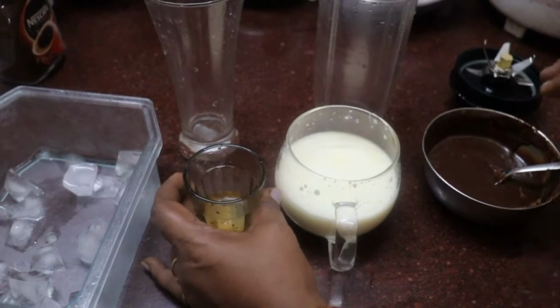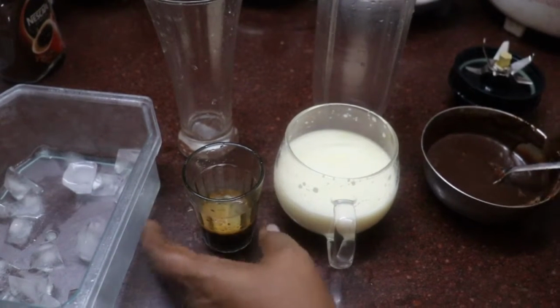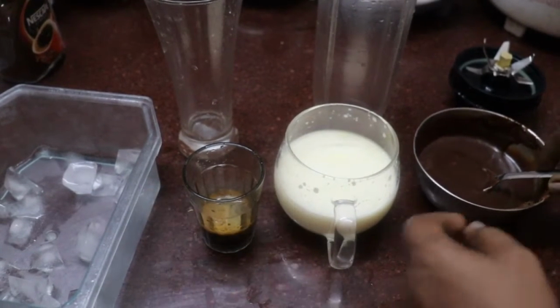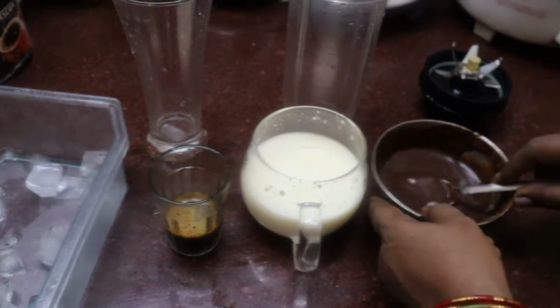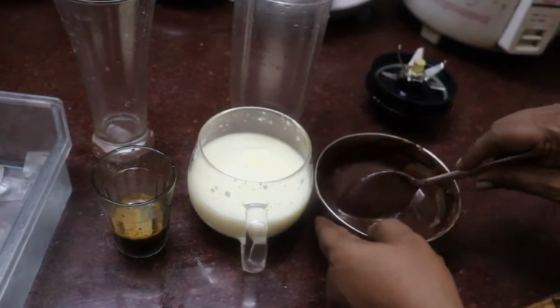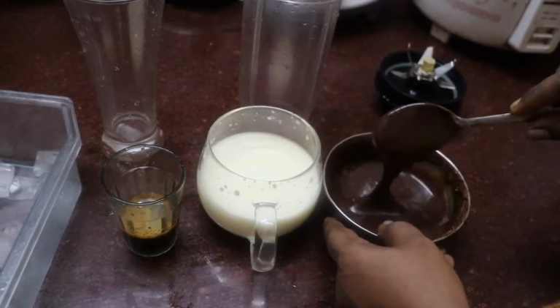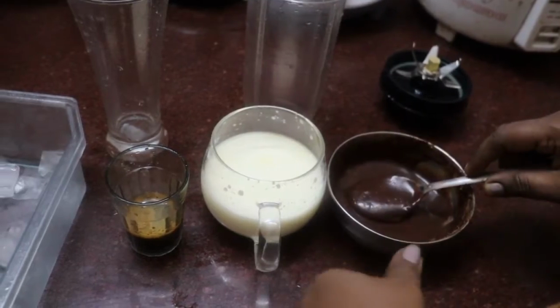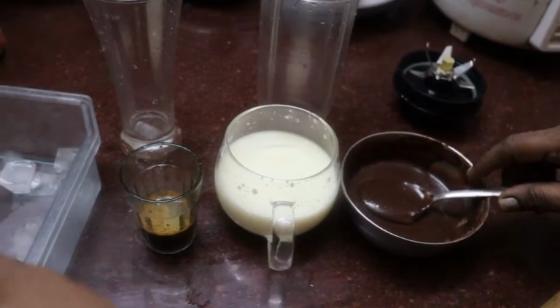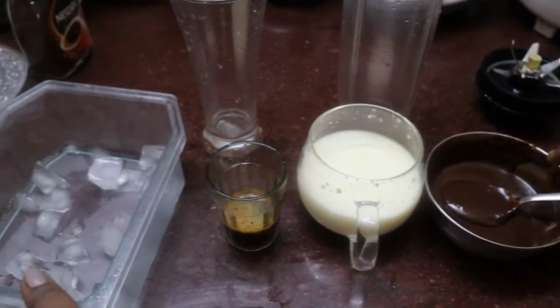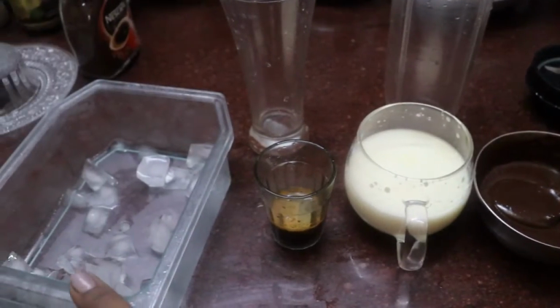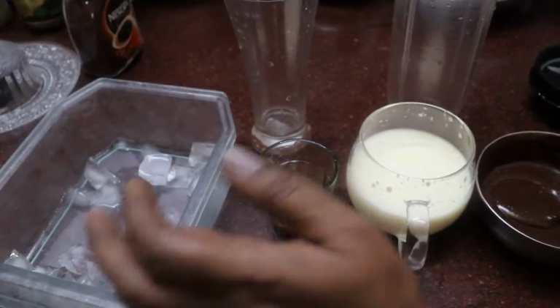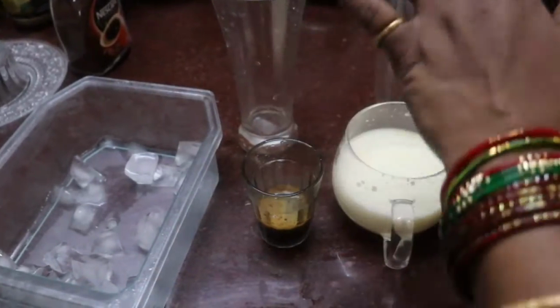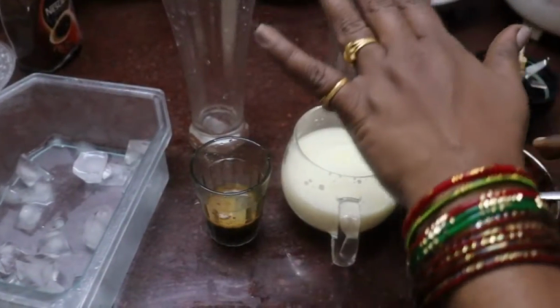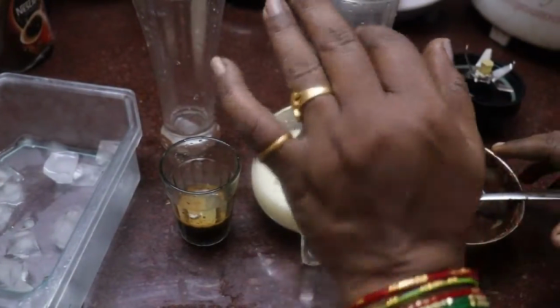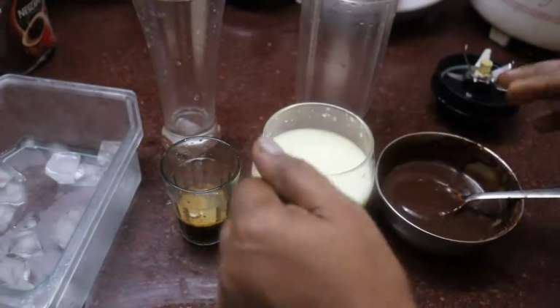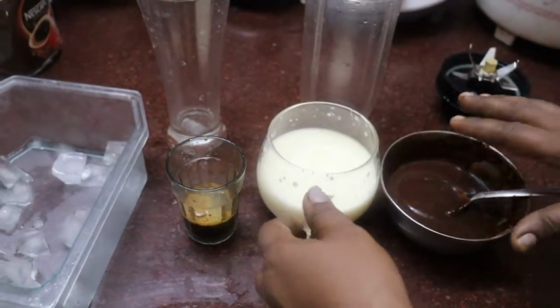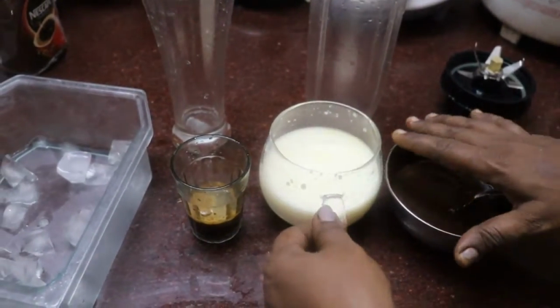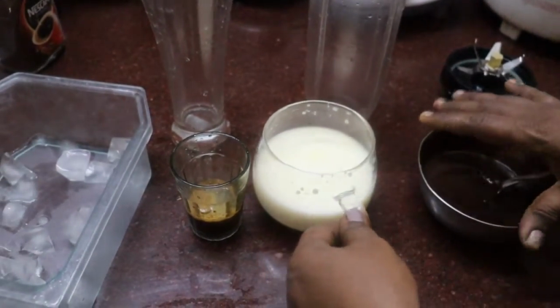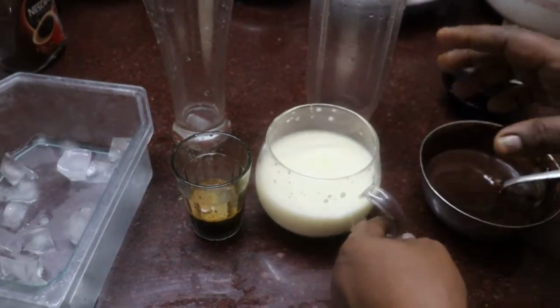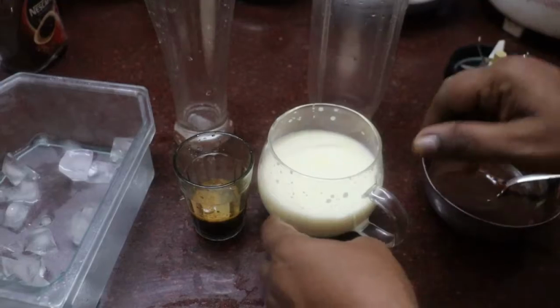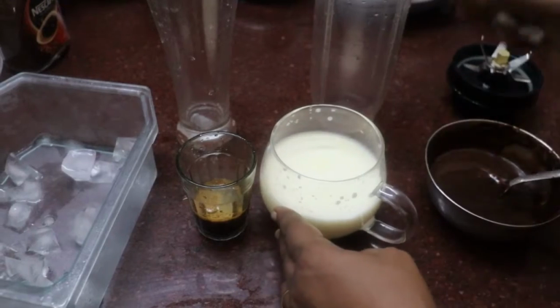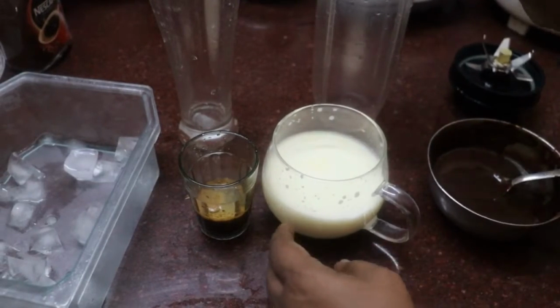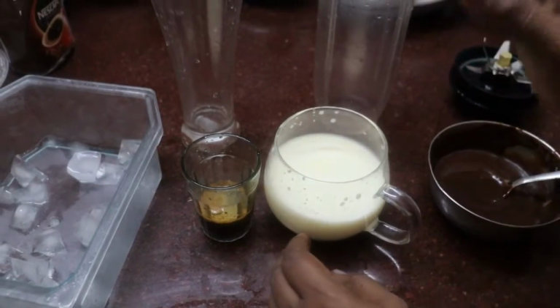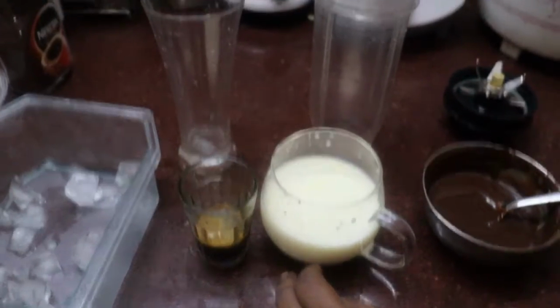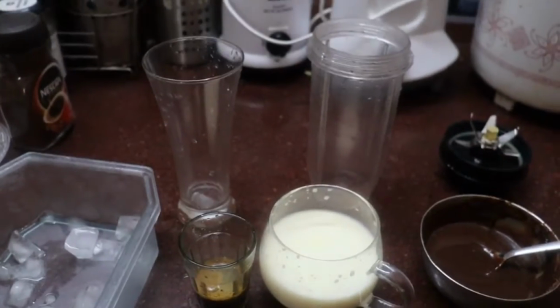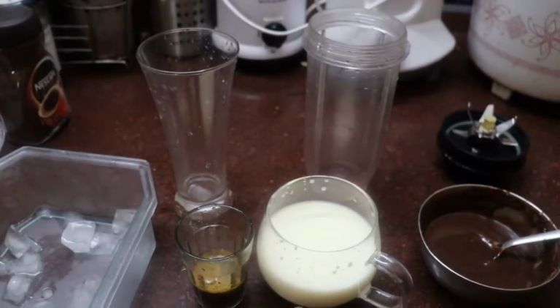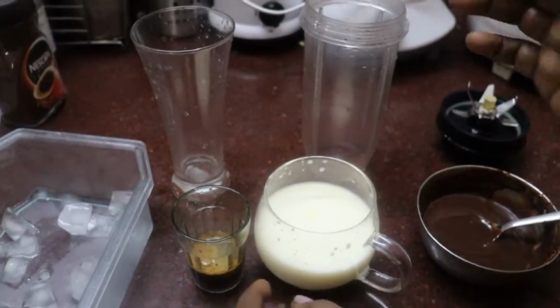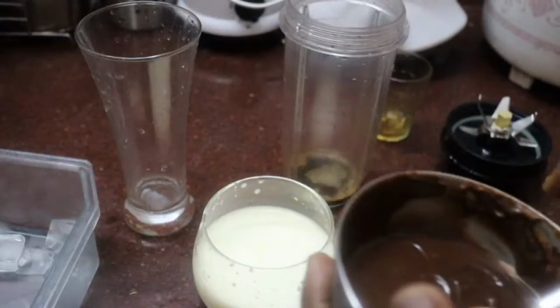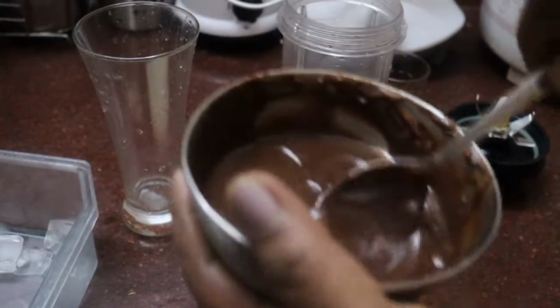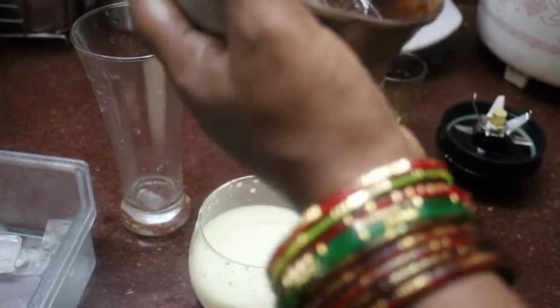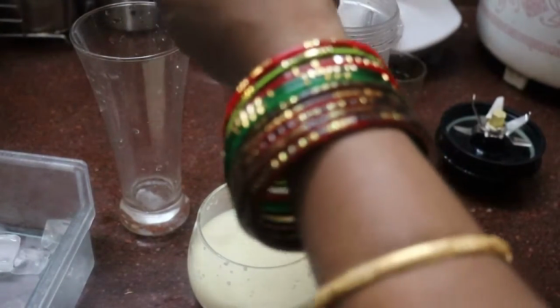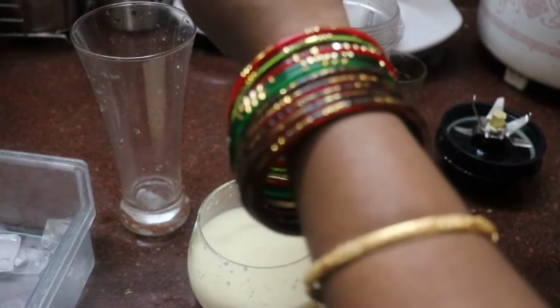You can add chocolate syrup. You can add ice cream. Add chocolate syrup in here.